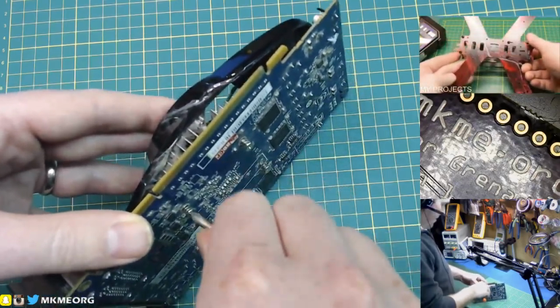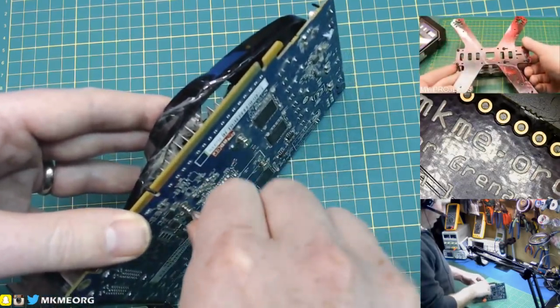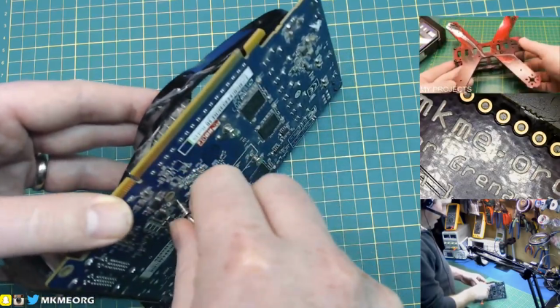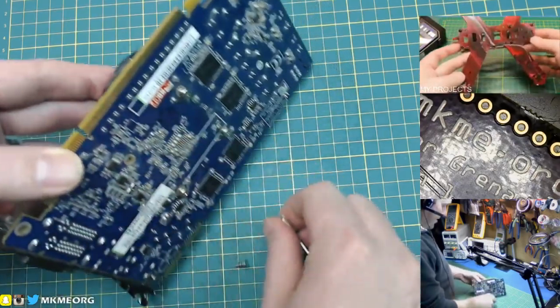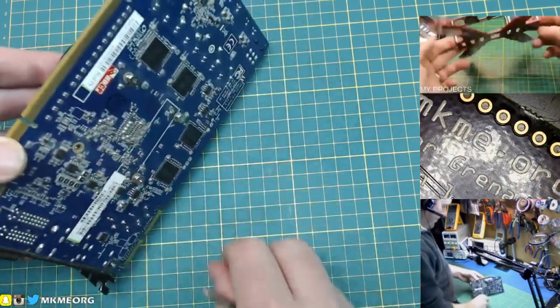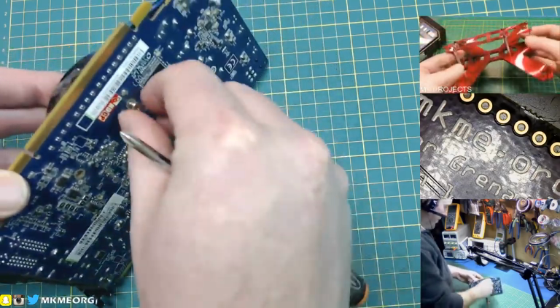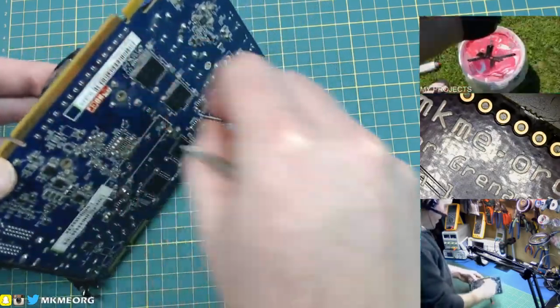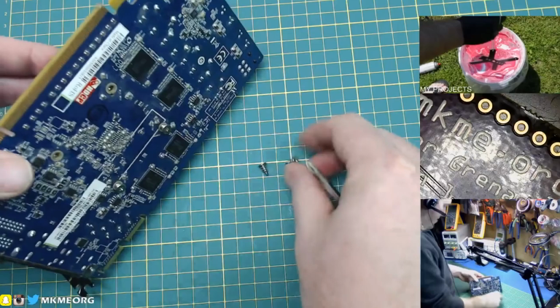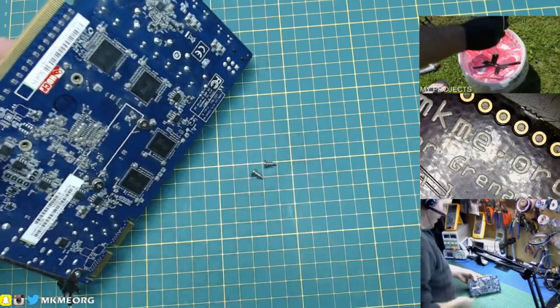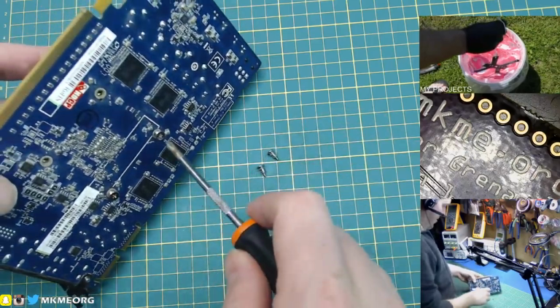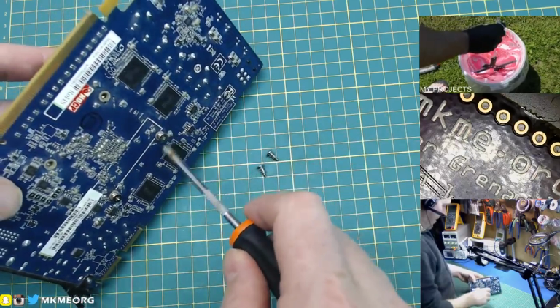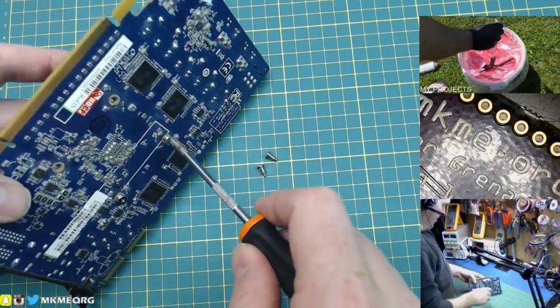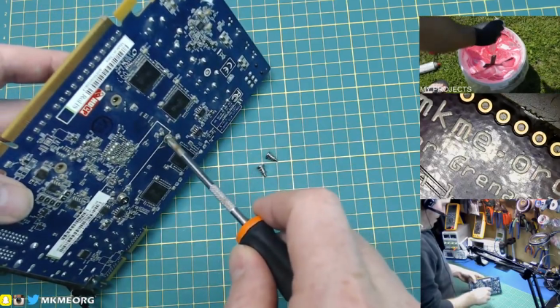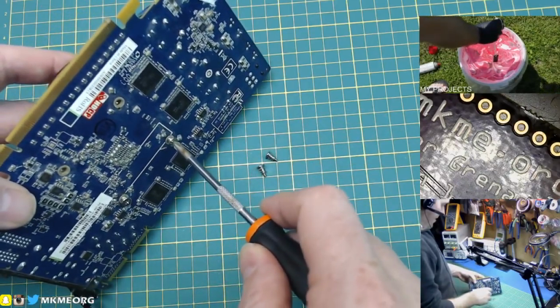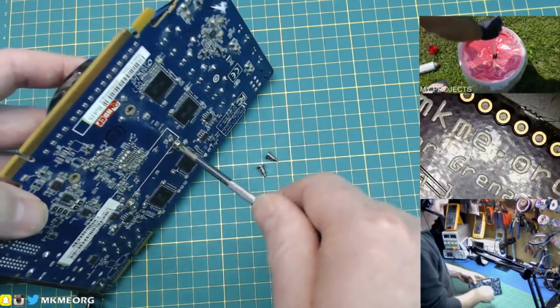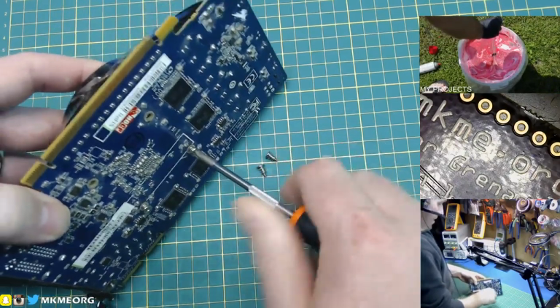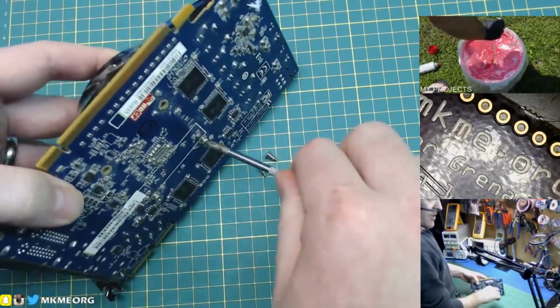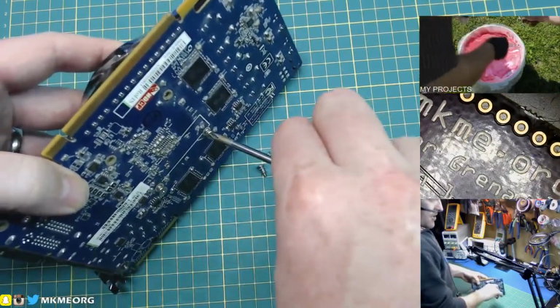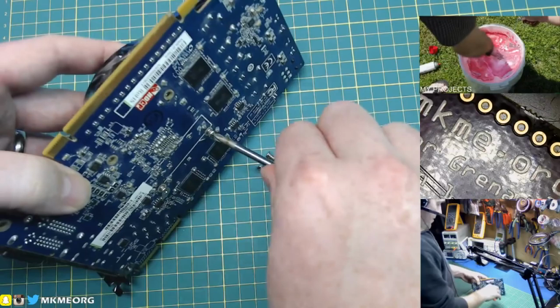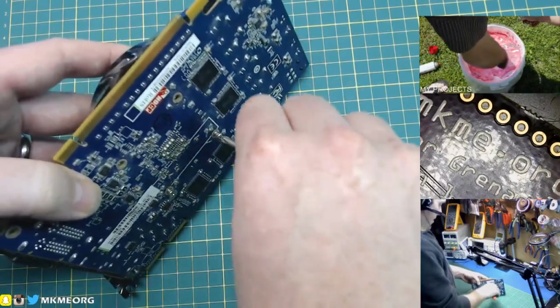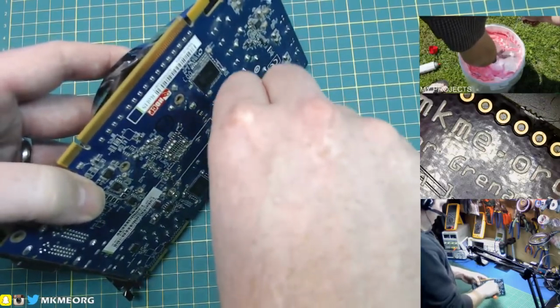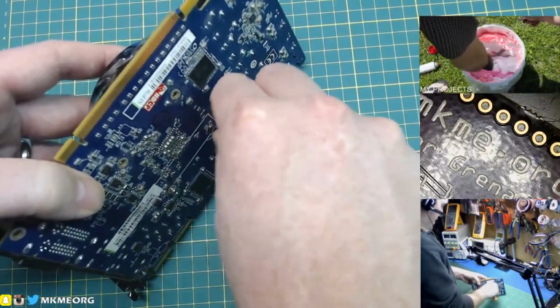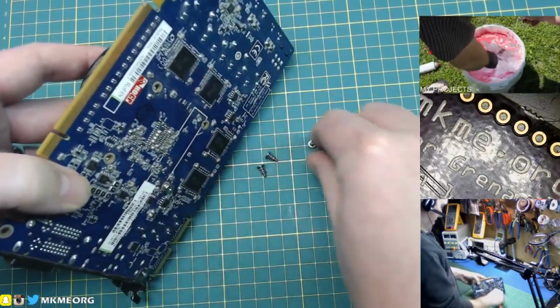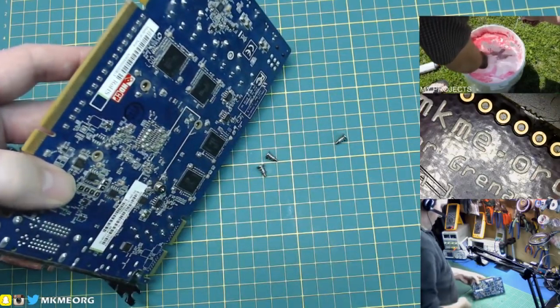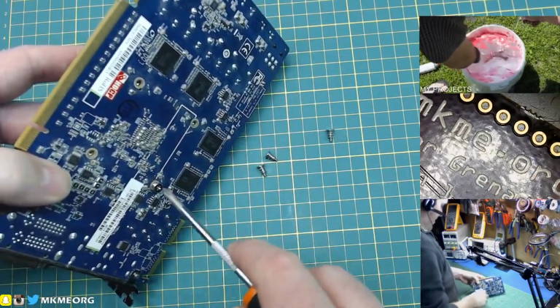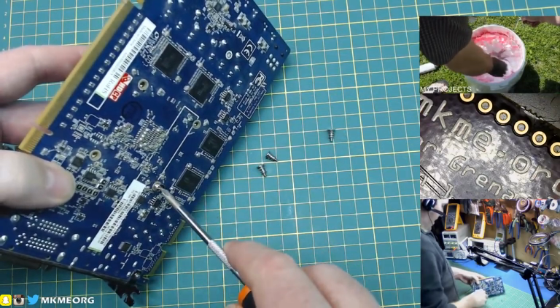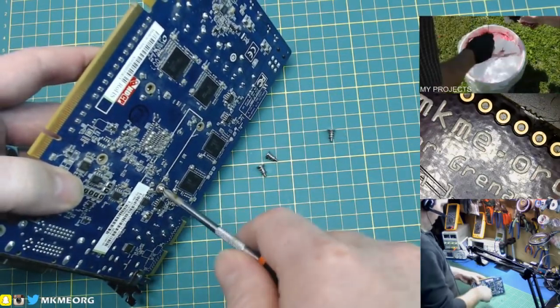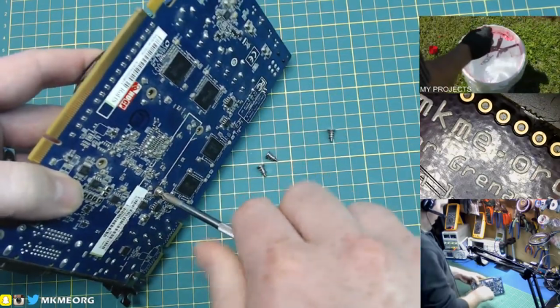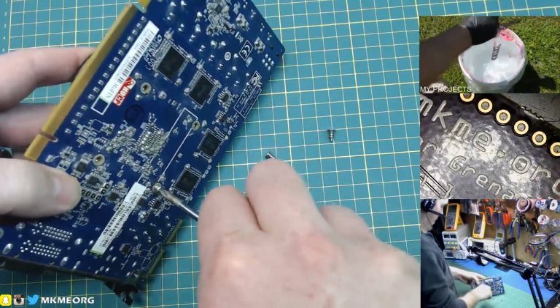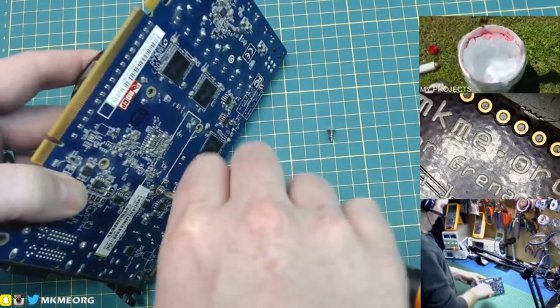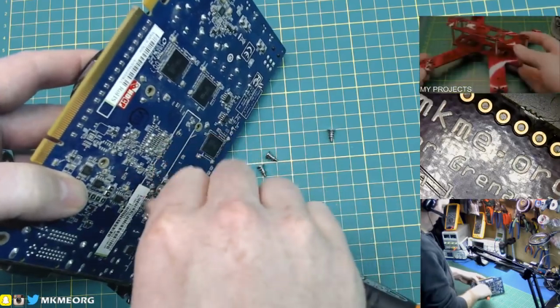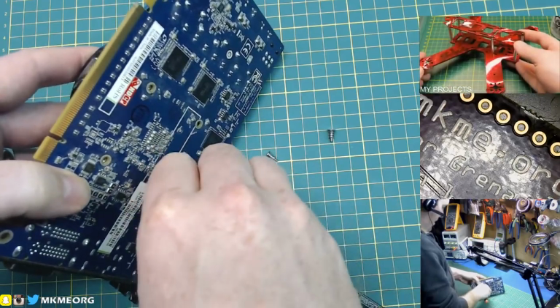And if anything, that's one thing we can recover for sure. I like saving fans from all PC stuff because they are really, really handy in a lot of projects later on — just random stuff that you want to make.